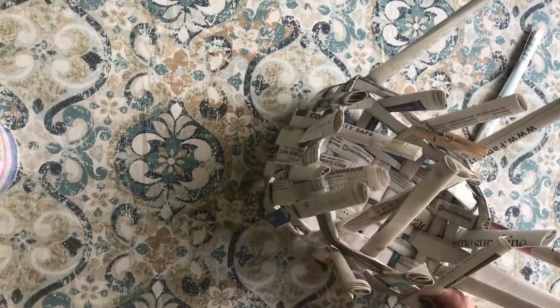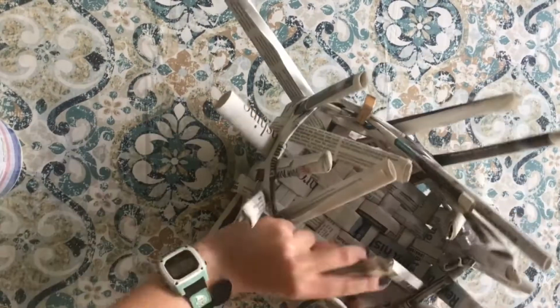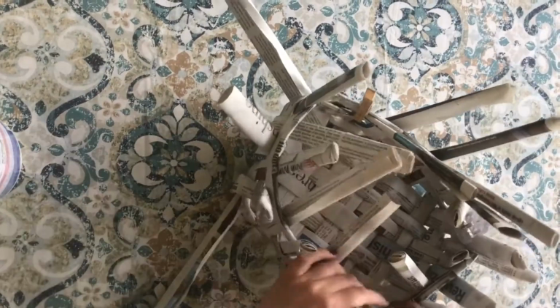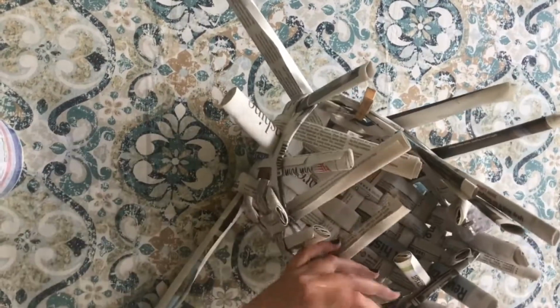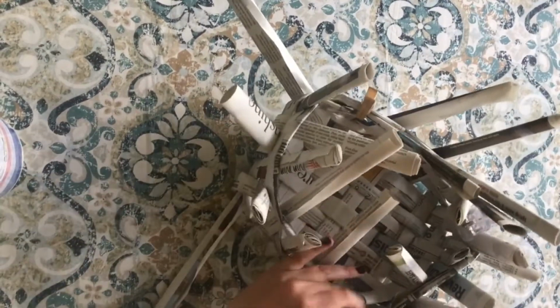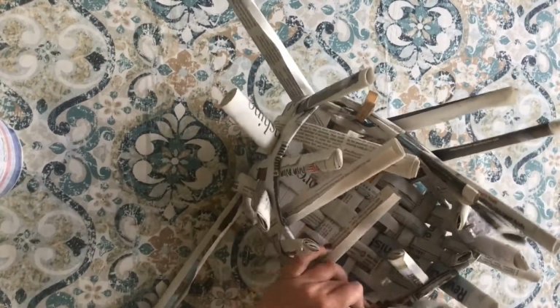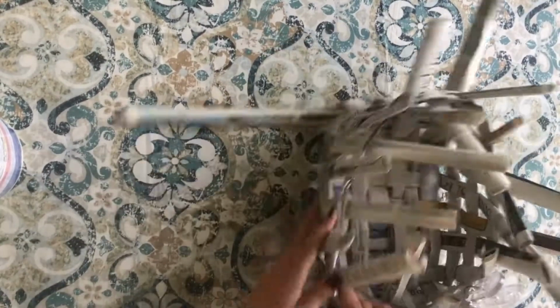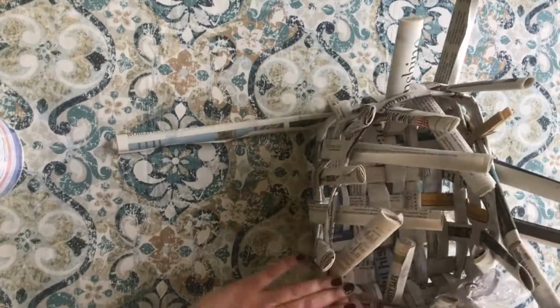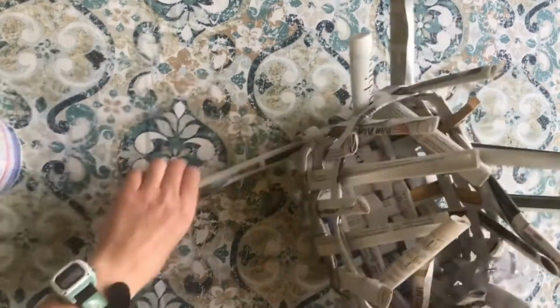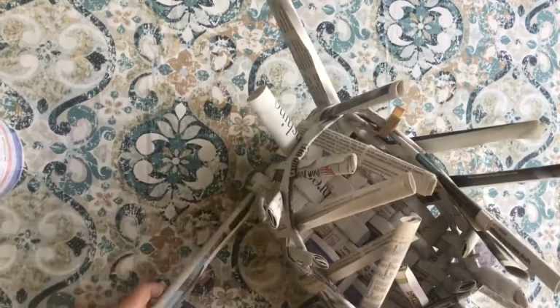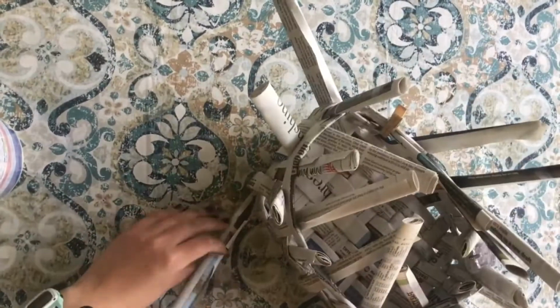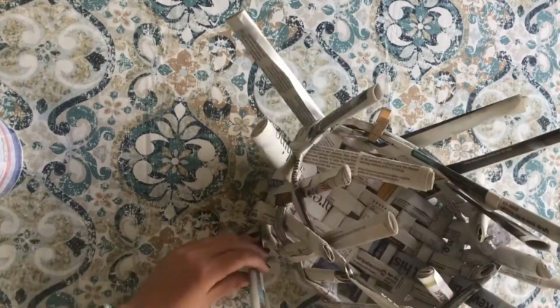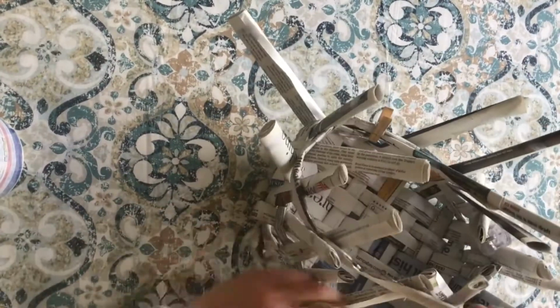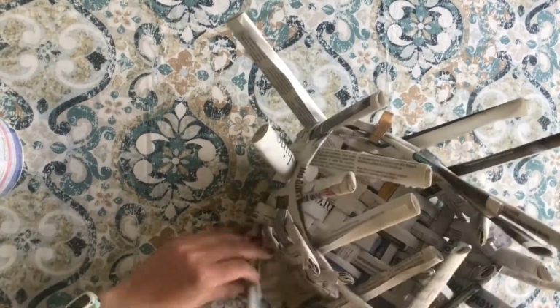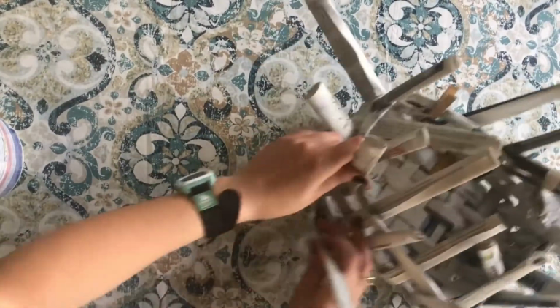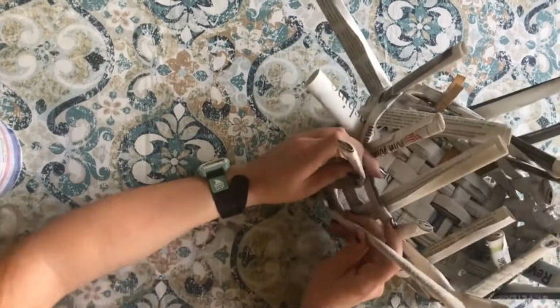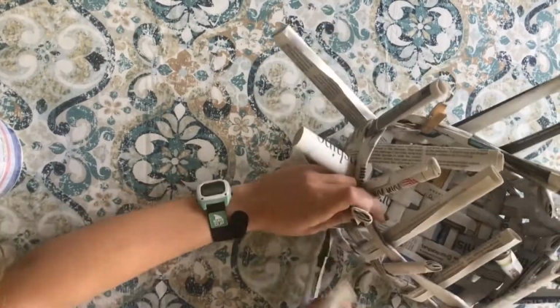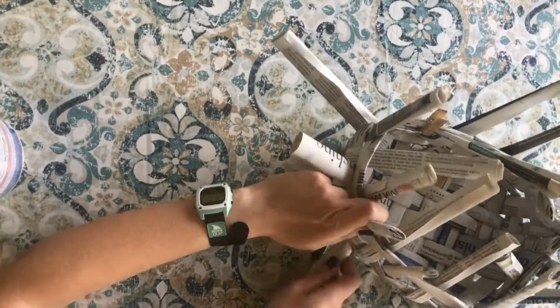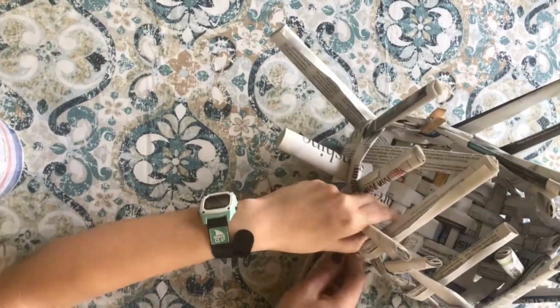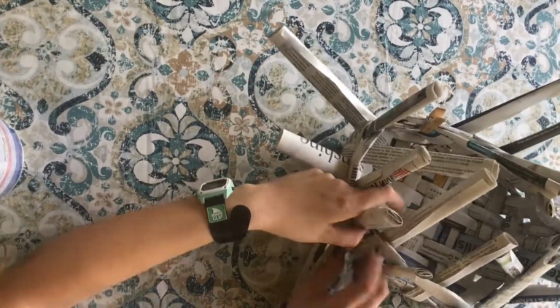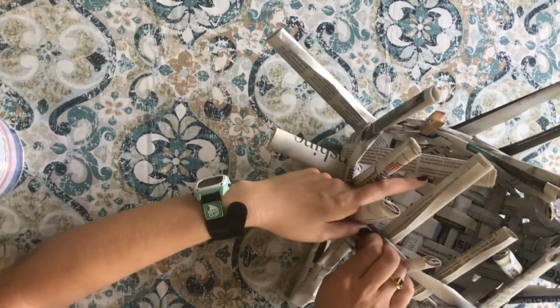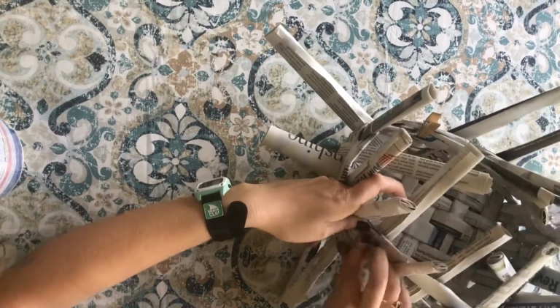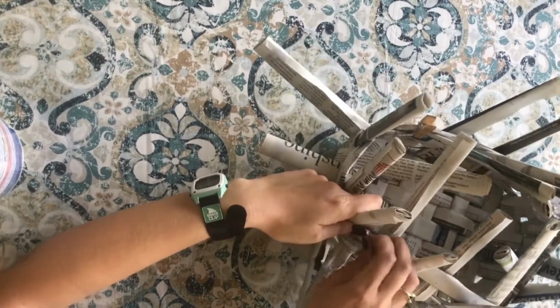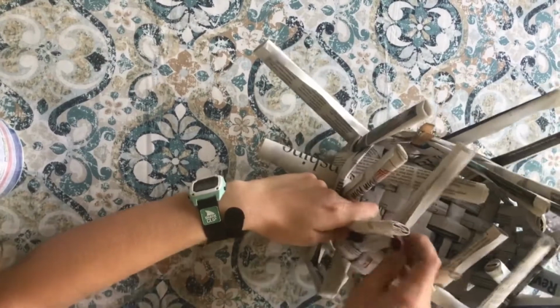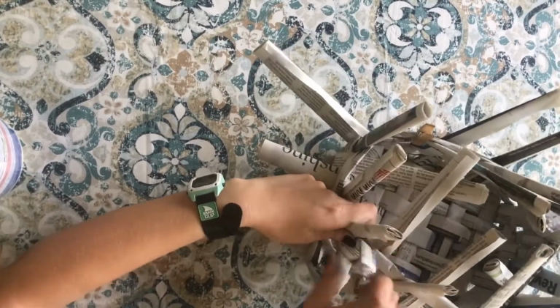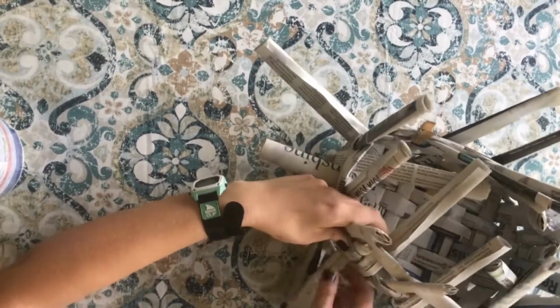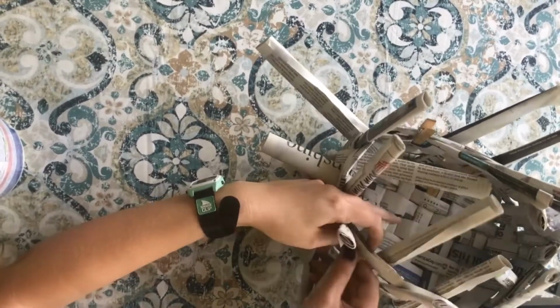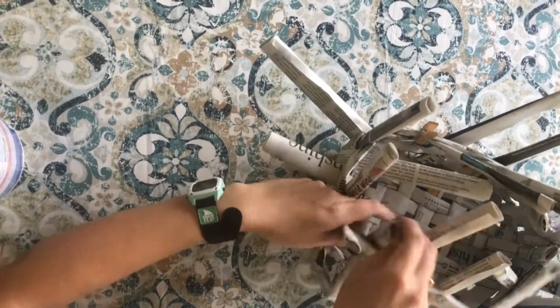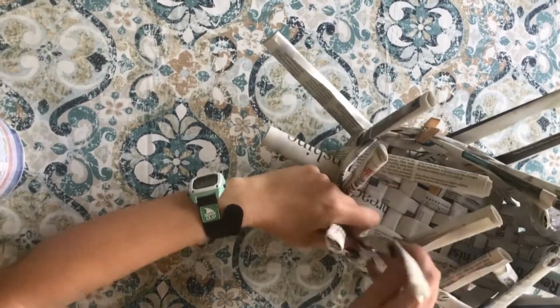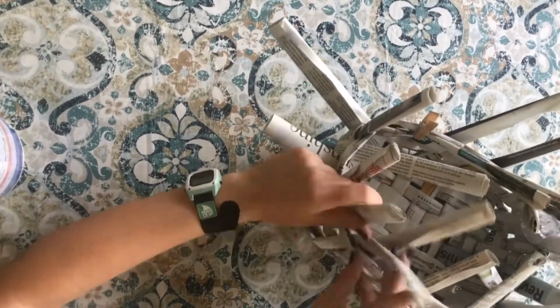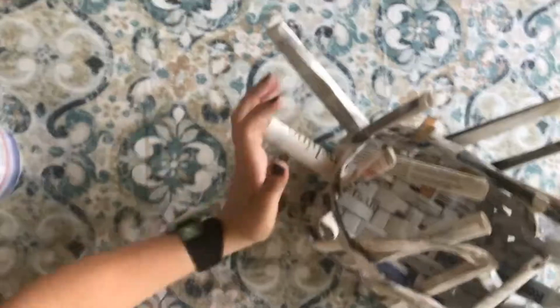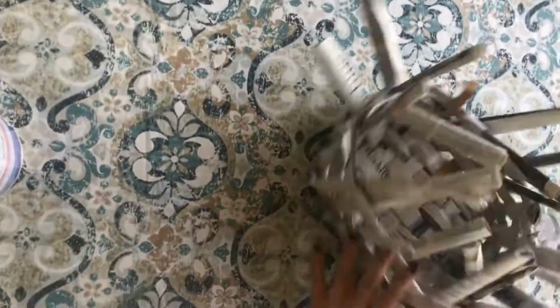And remember, your newspaper basket does not have to be perfect. As you can see here, I totally forgot to weave one of these rolls into it, so I'm just kind of forcing it through in a pattern that fits the basket.